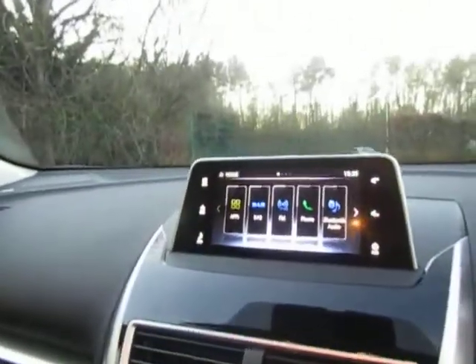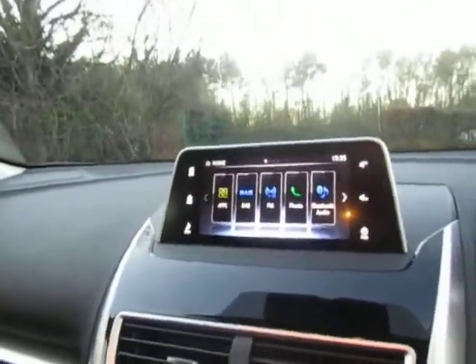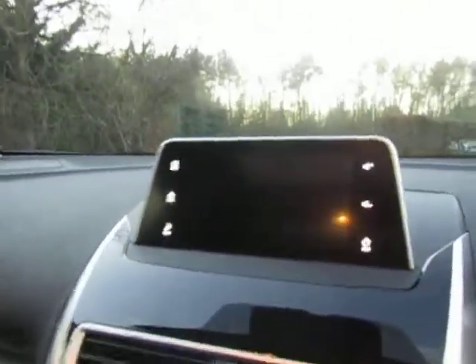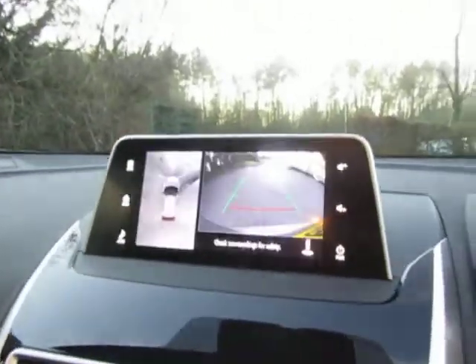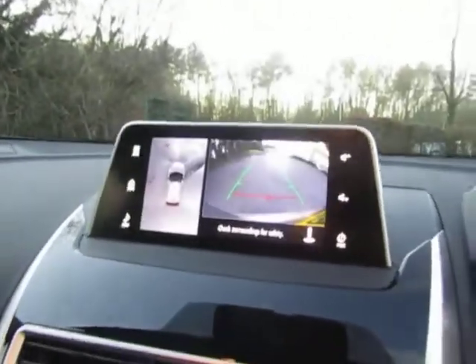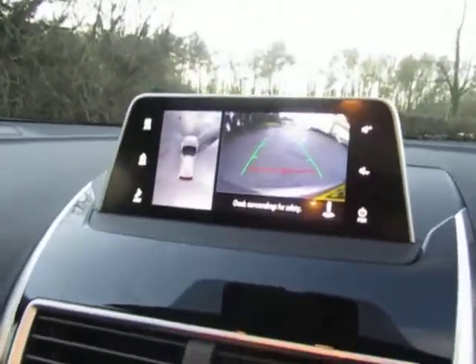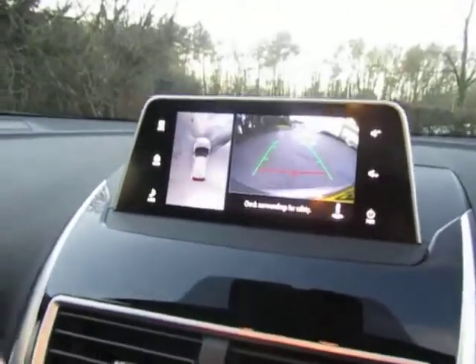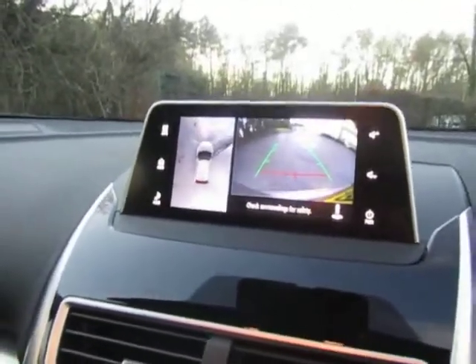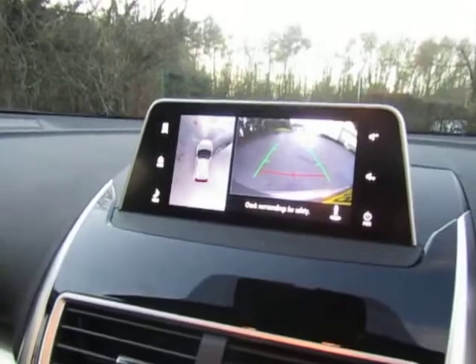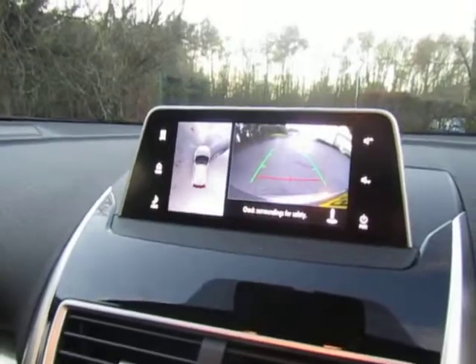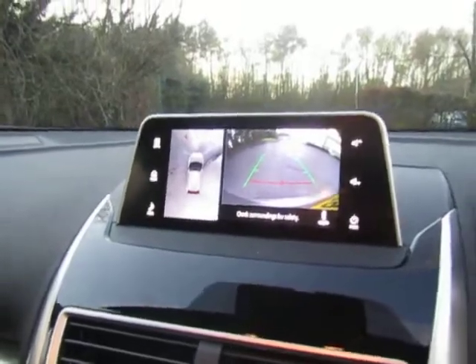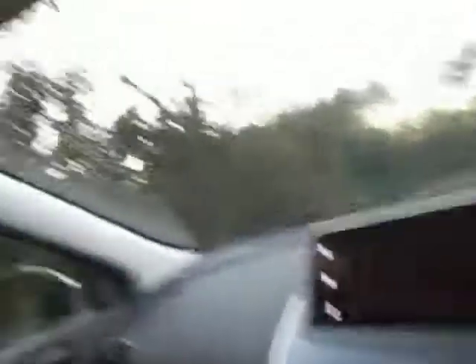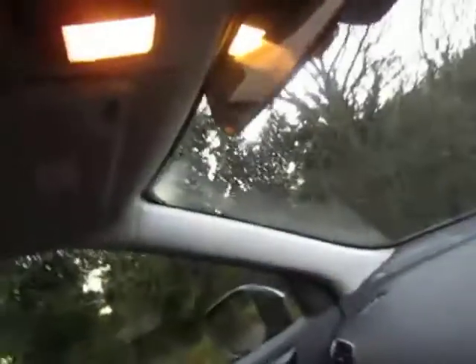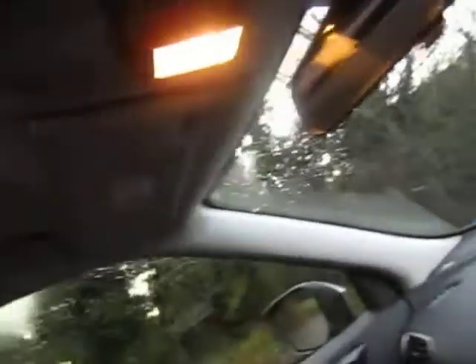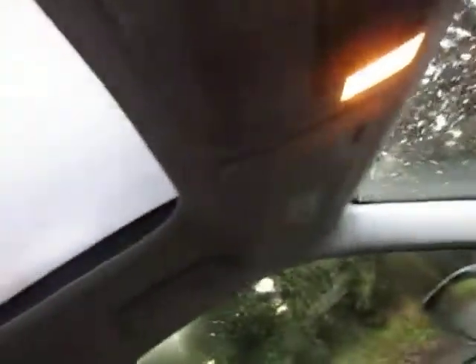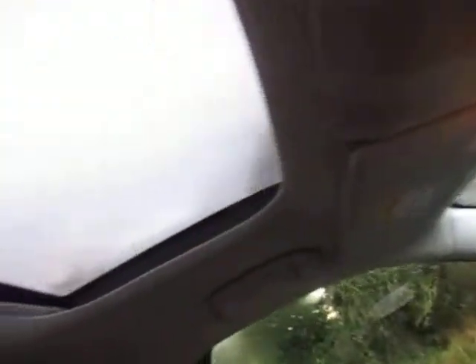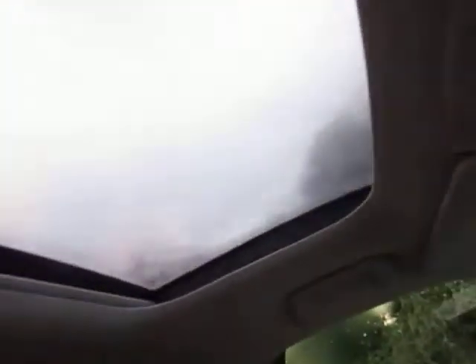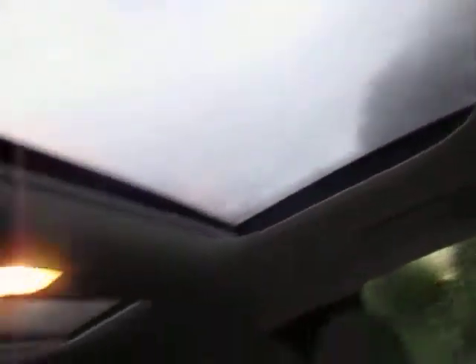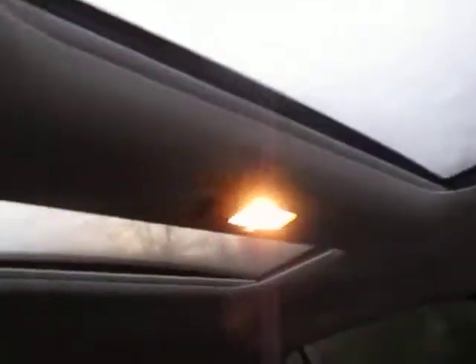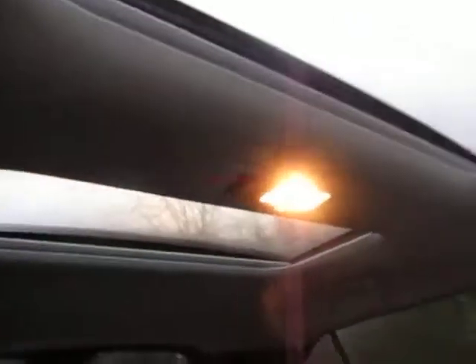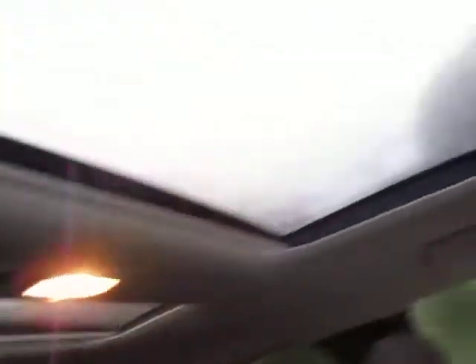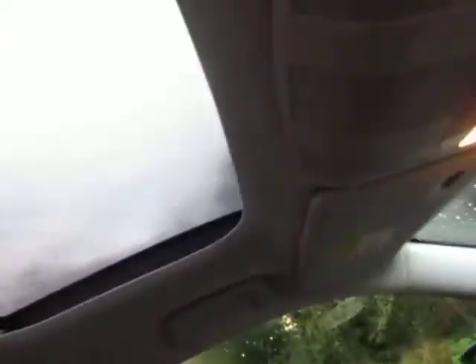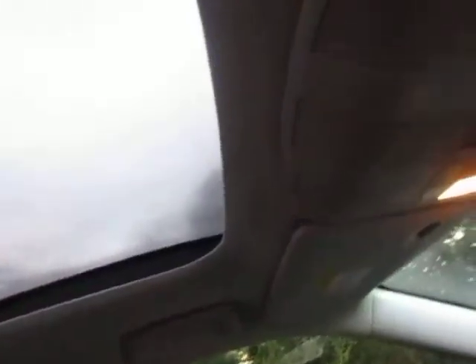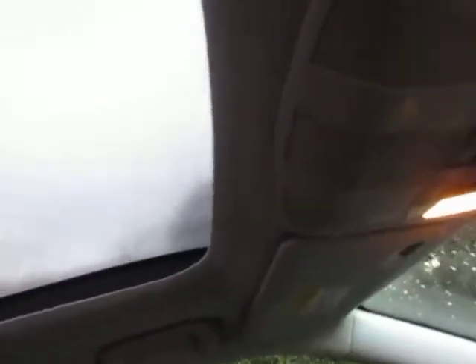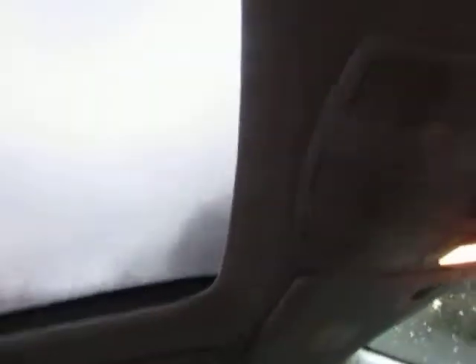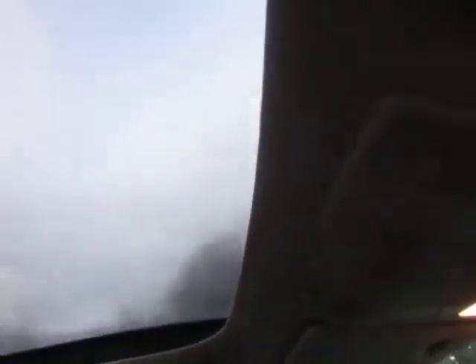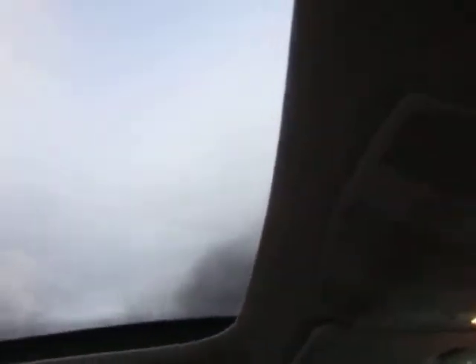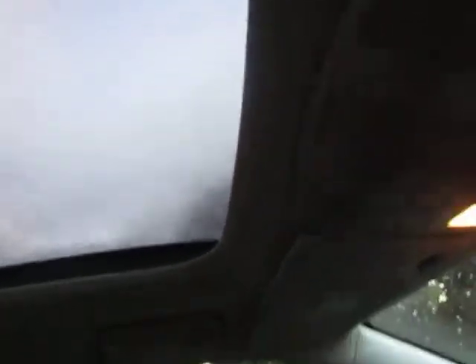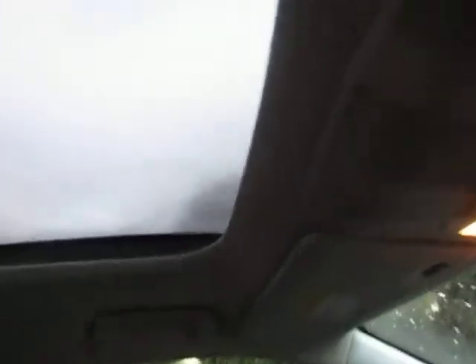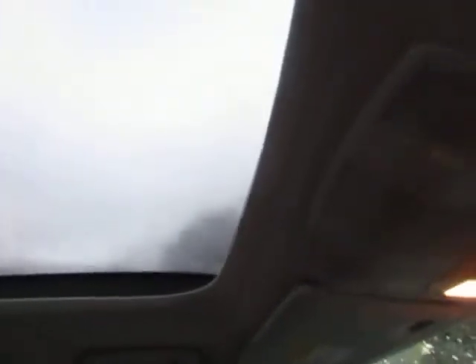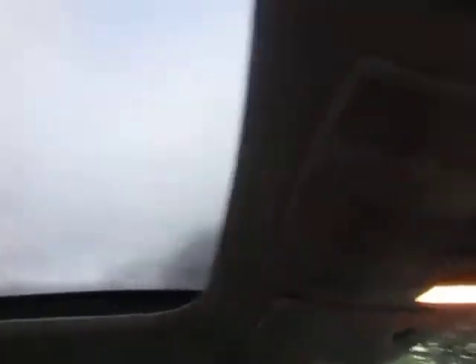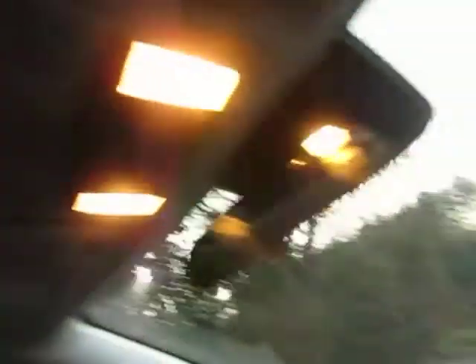360 reverse camera — it really is fantastic. And the glass roof, both sections with electric fold-away blinds. The front section of the roof also tilts and slides.